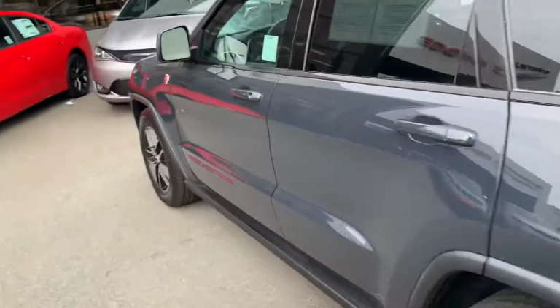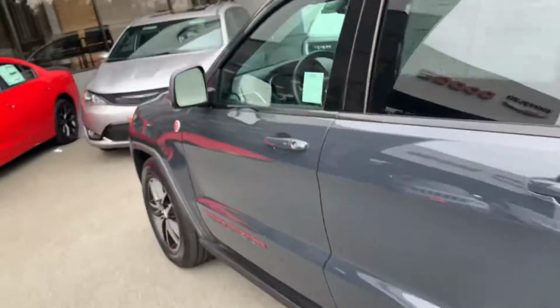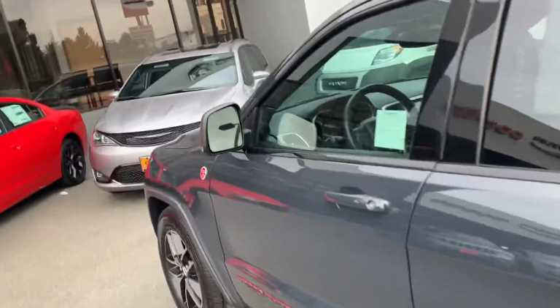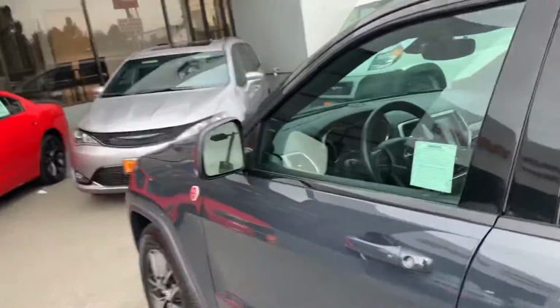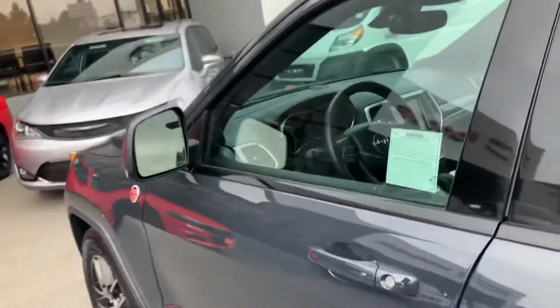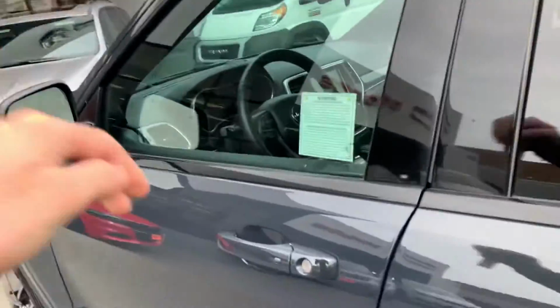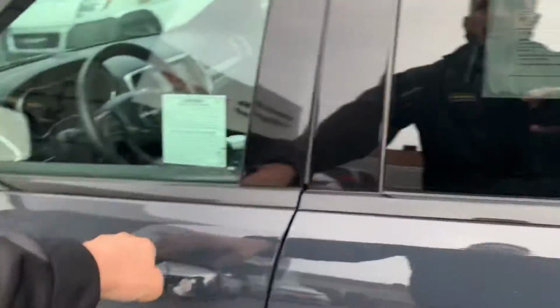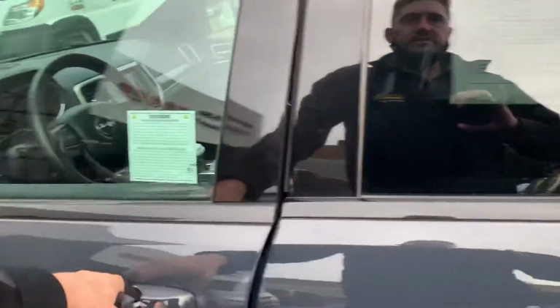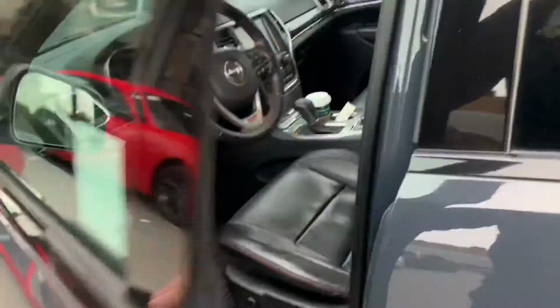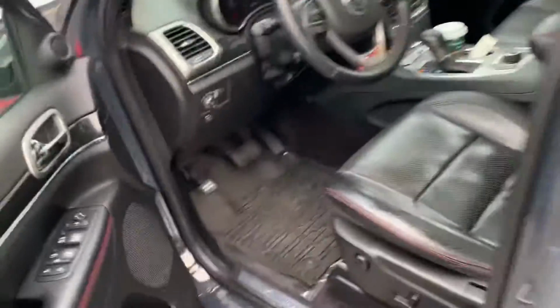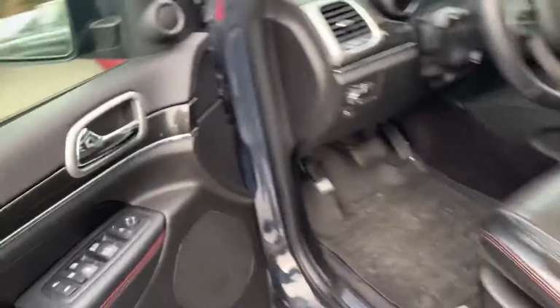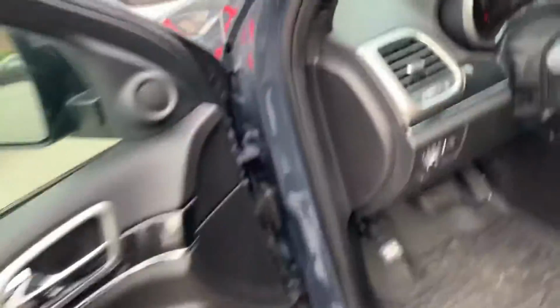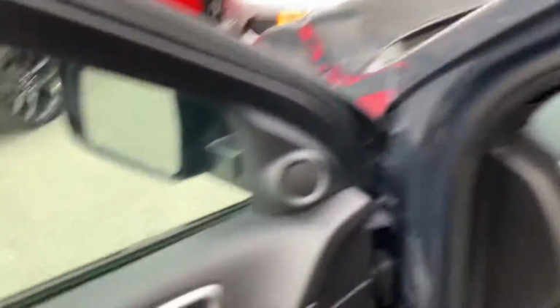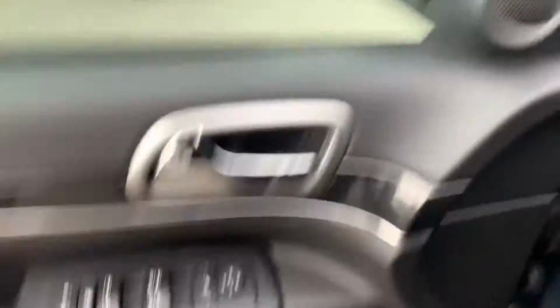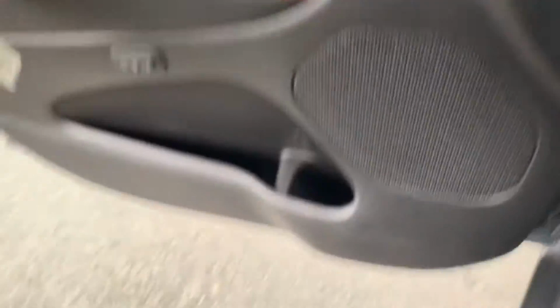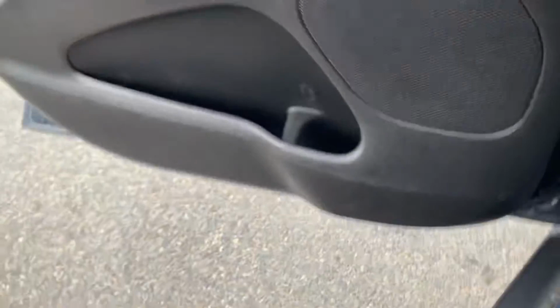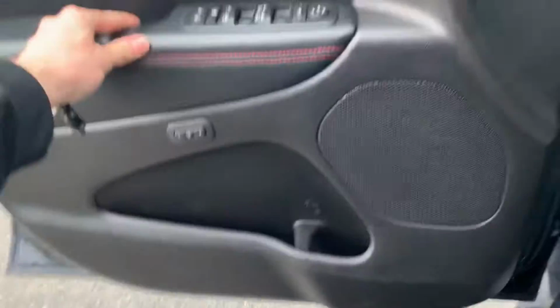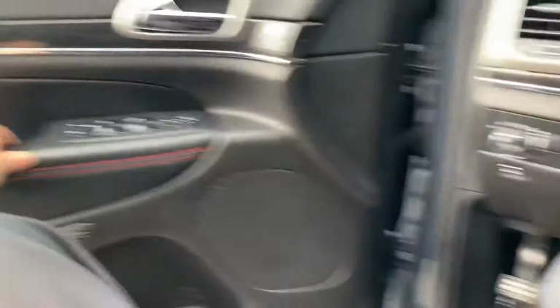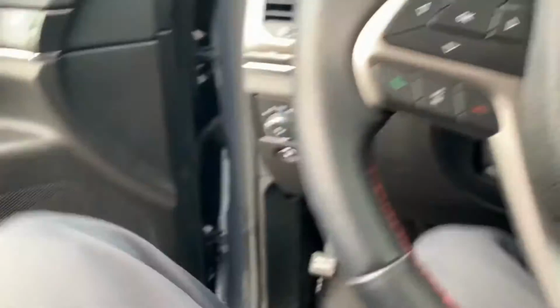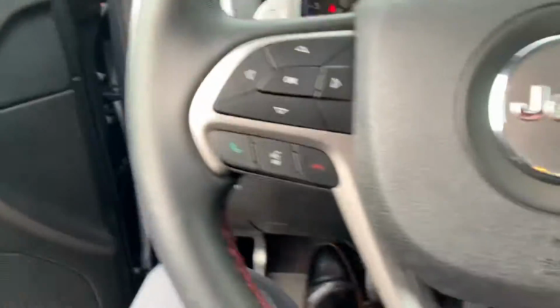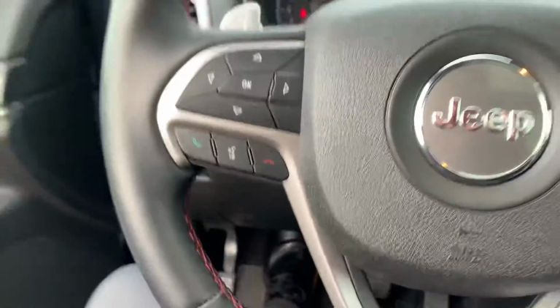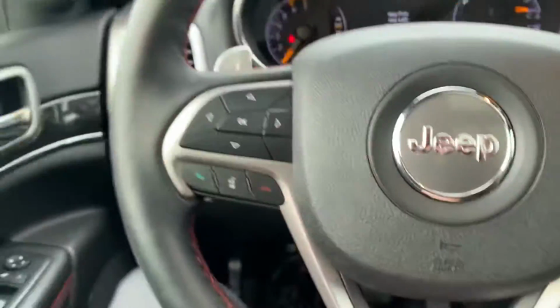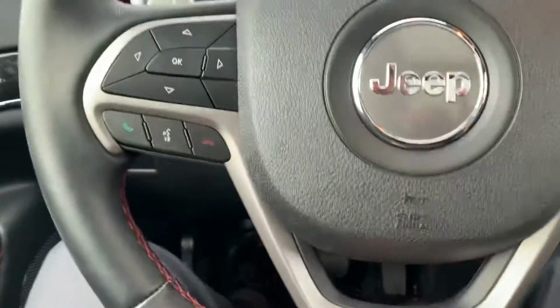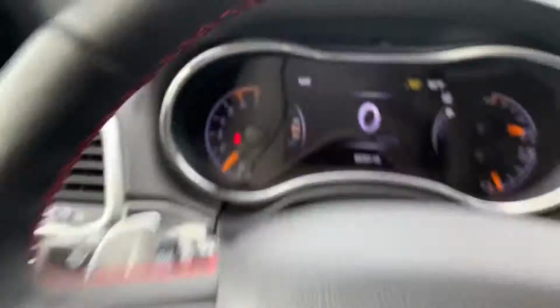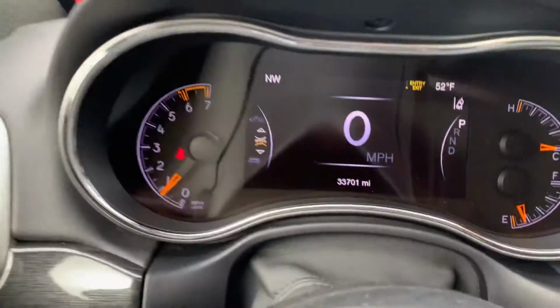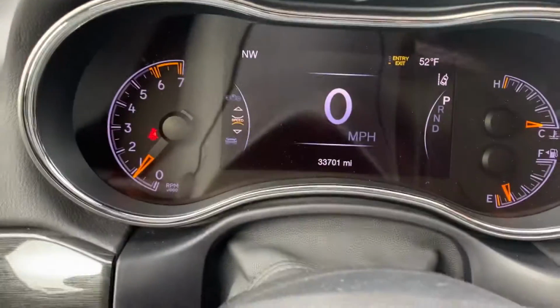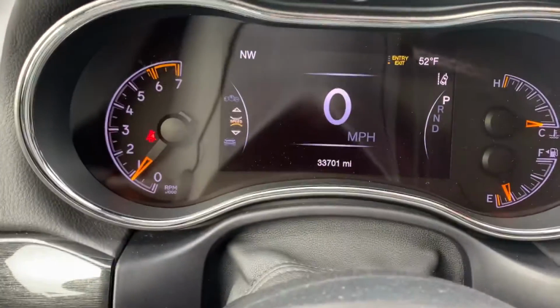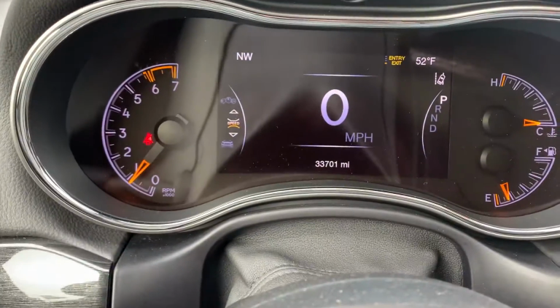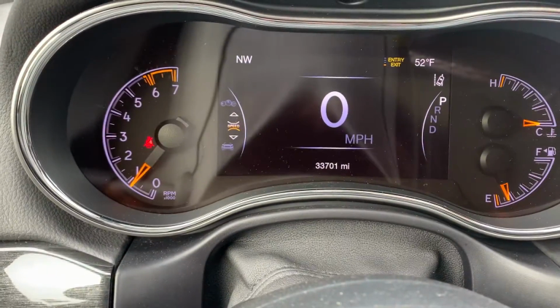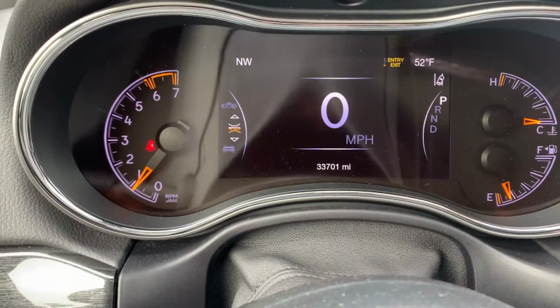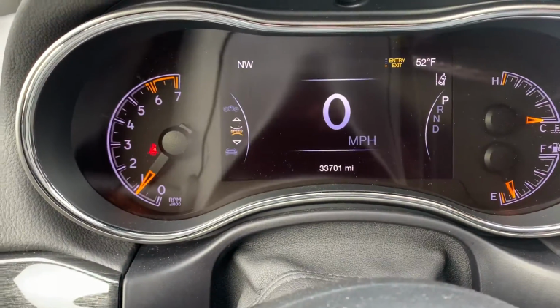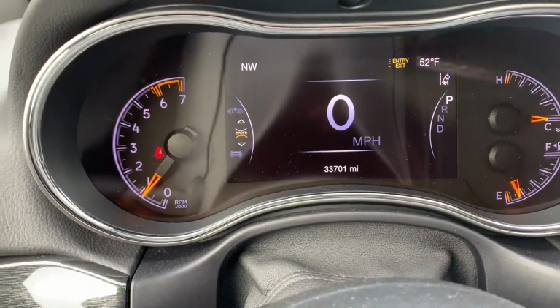Well, let me know what you think. If you have any questions or anything, you could email me or give me a call — I'll have my cell phone listed there in the email. 33,700 miles.